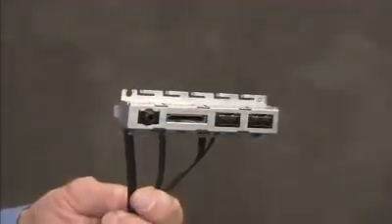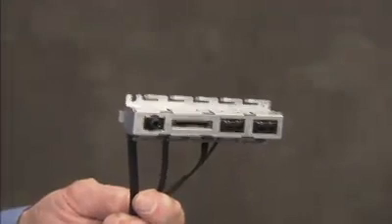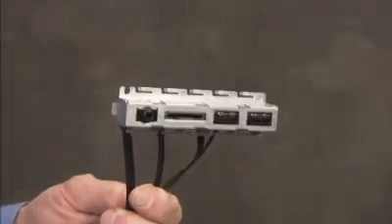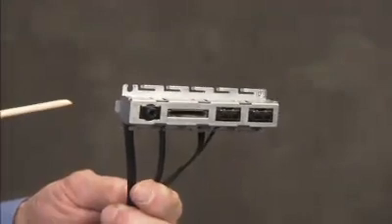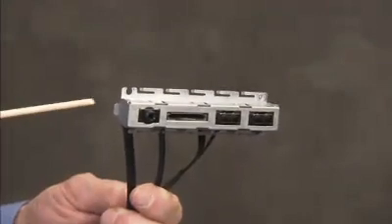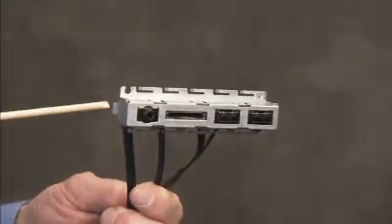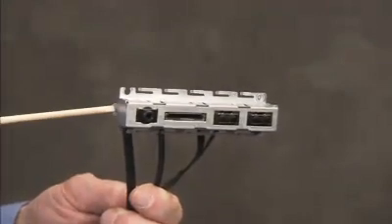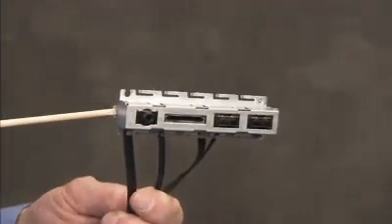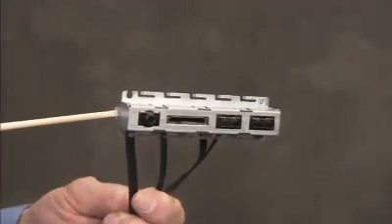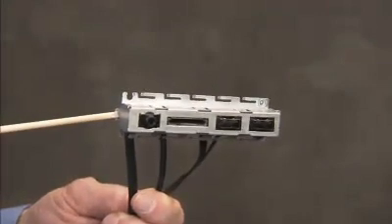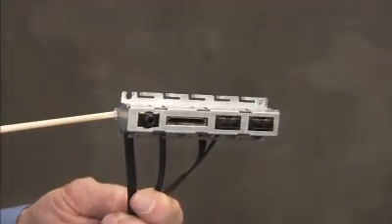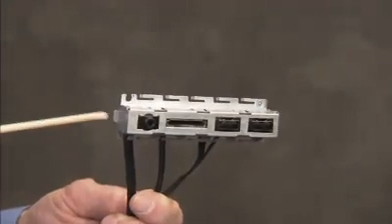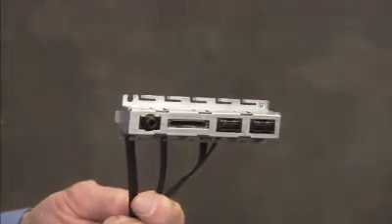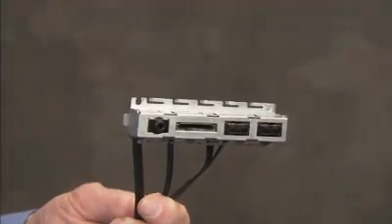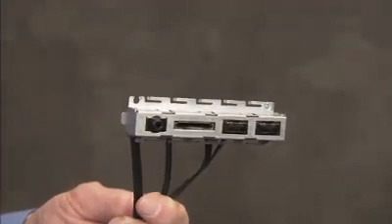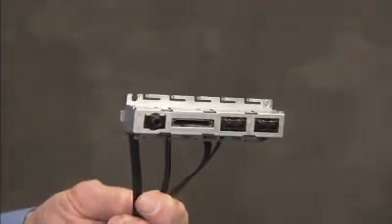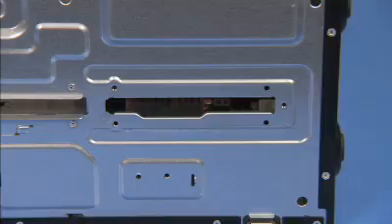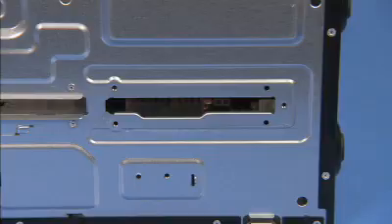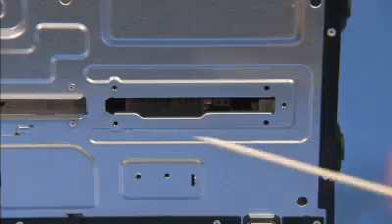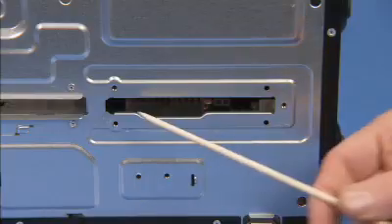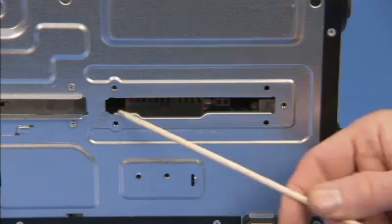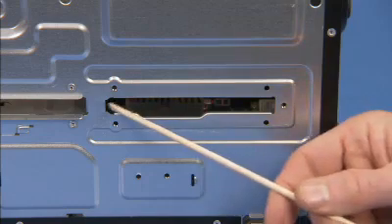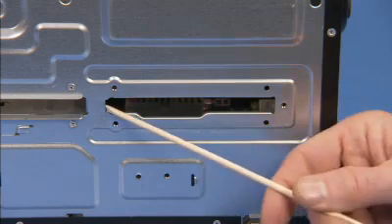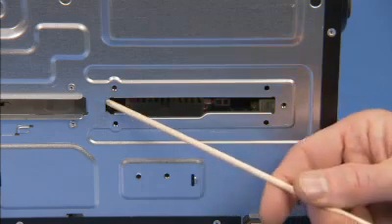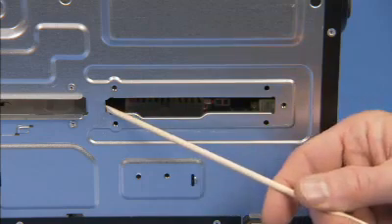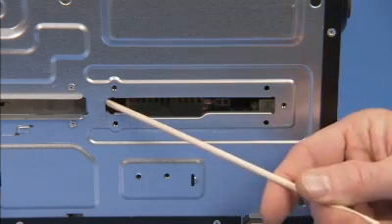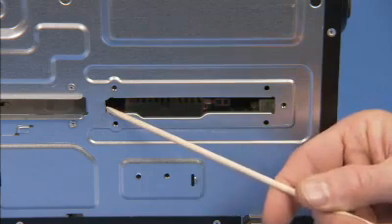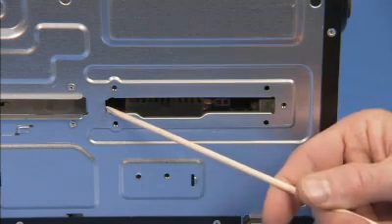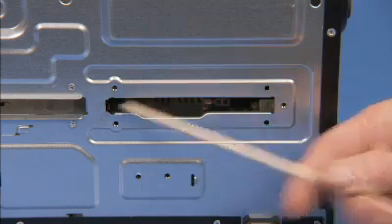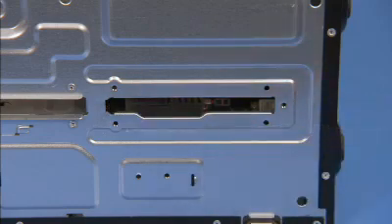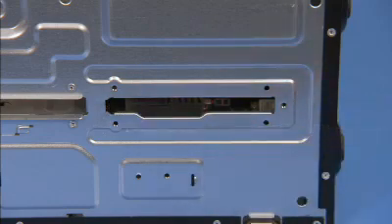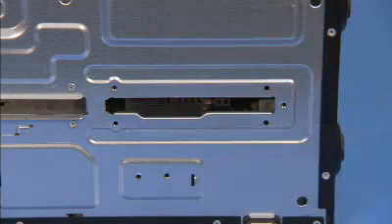The front I.O. module has a metal tab at its top edge that aligns under a notch at the top of the cutout for the front I.O. at the front of the unit.